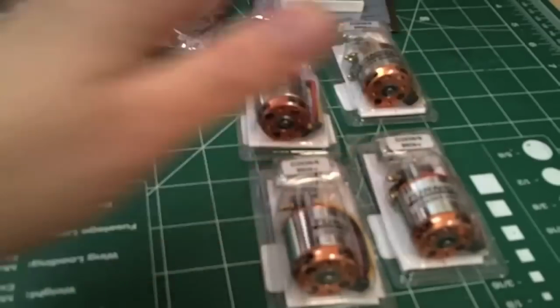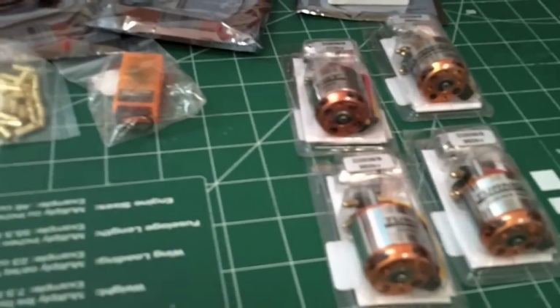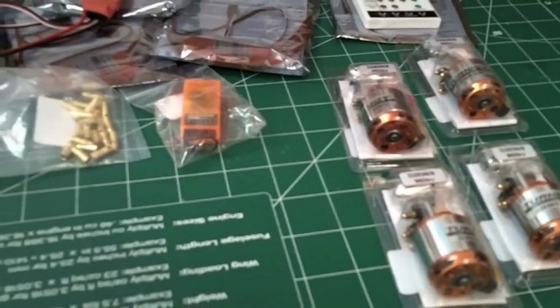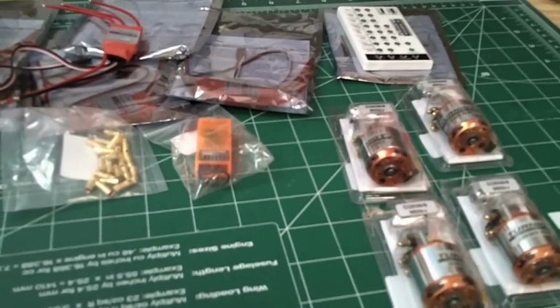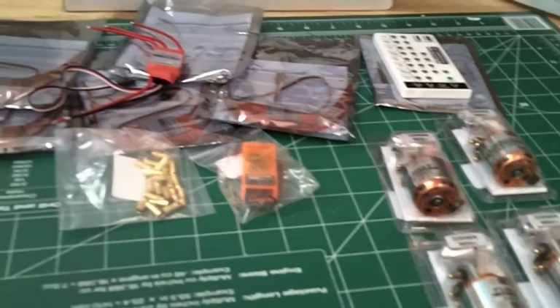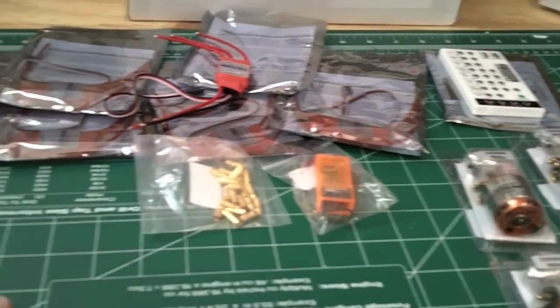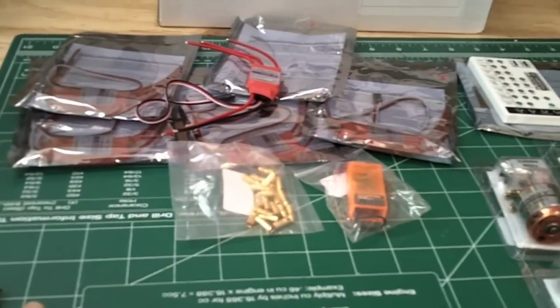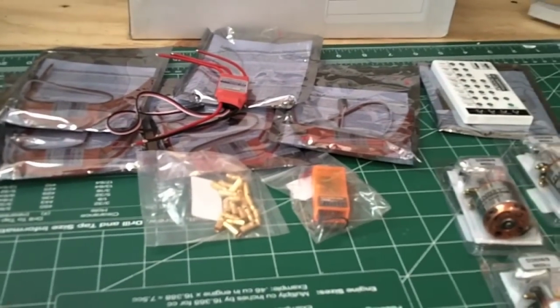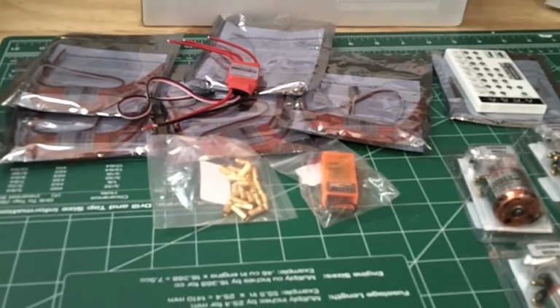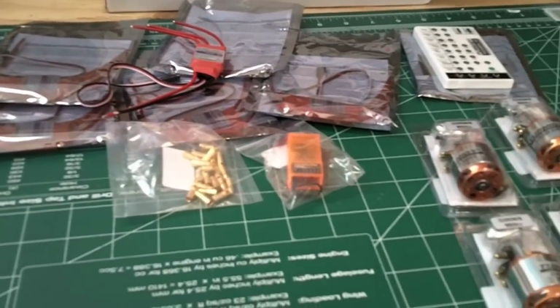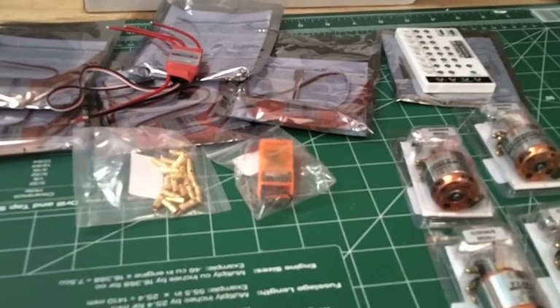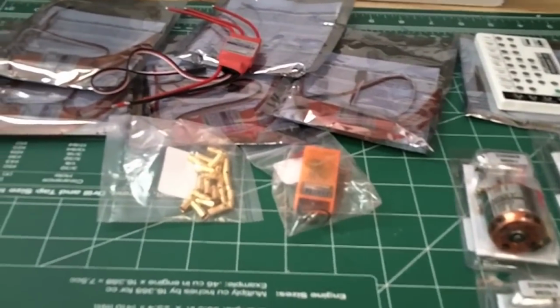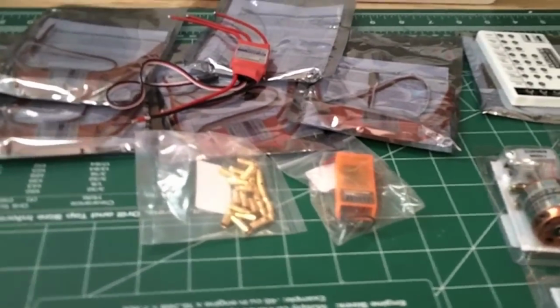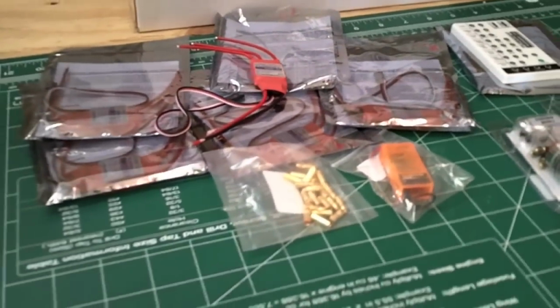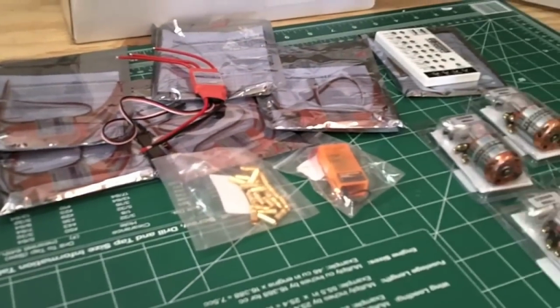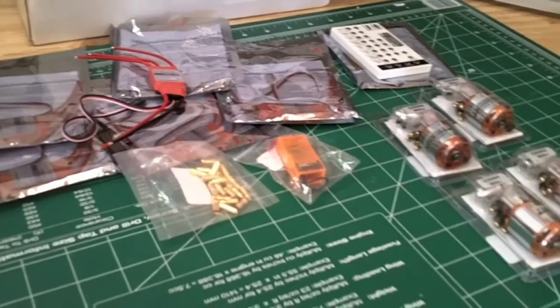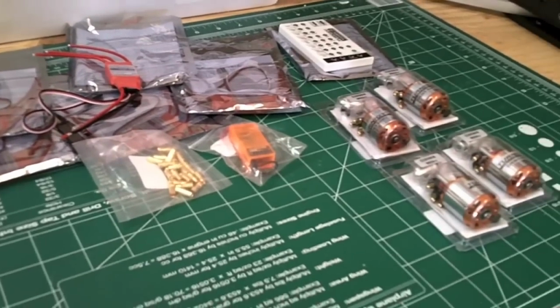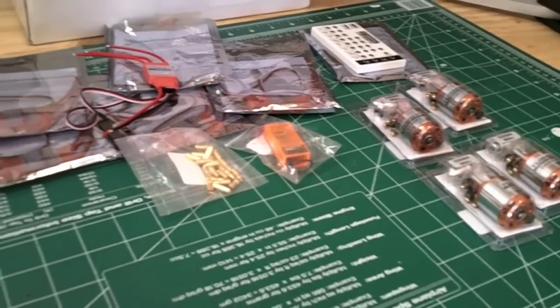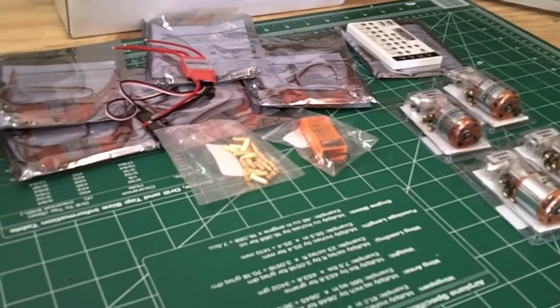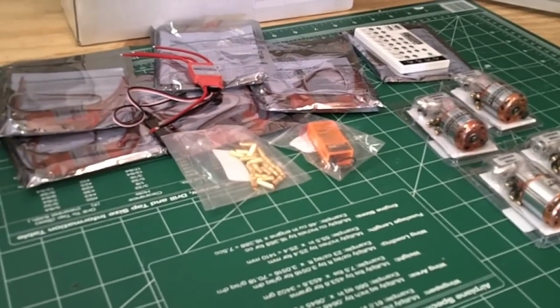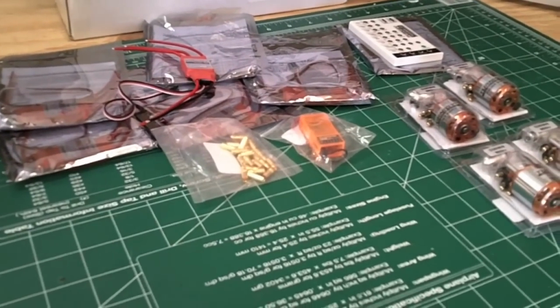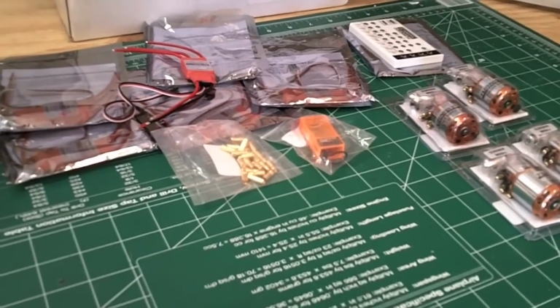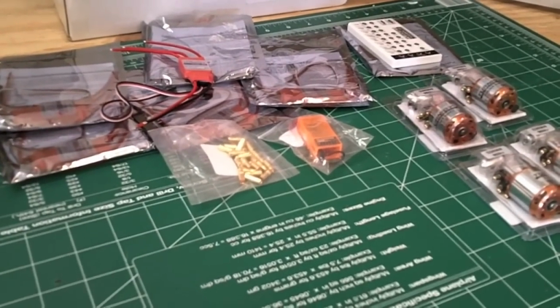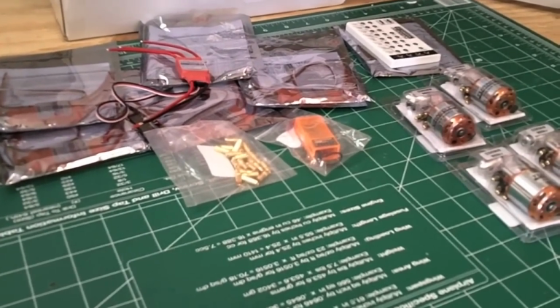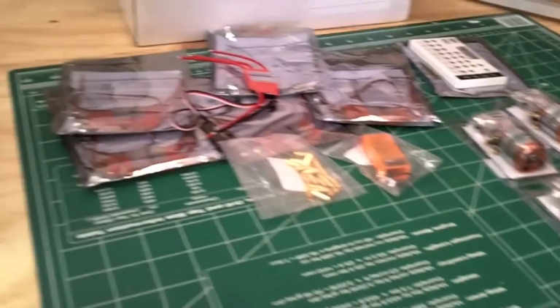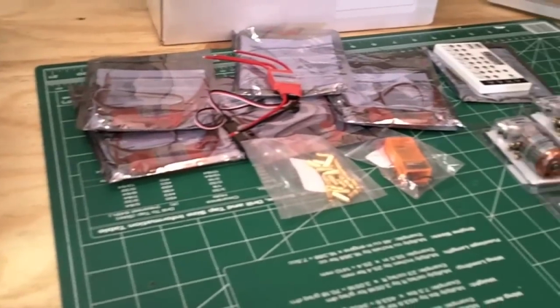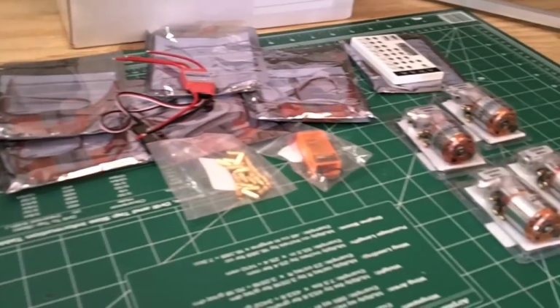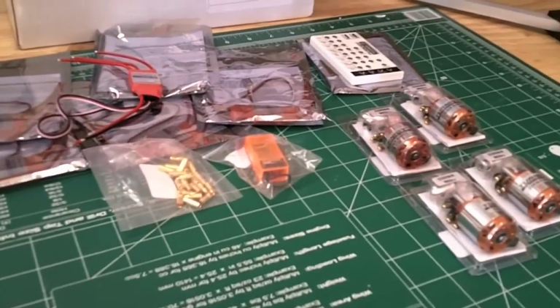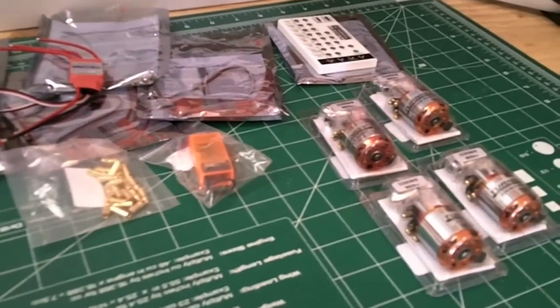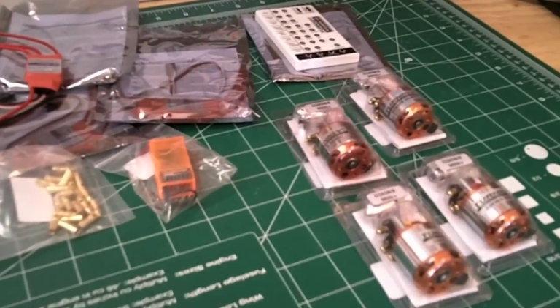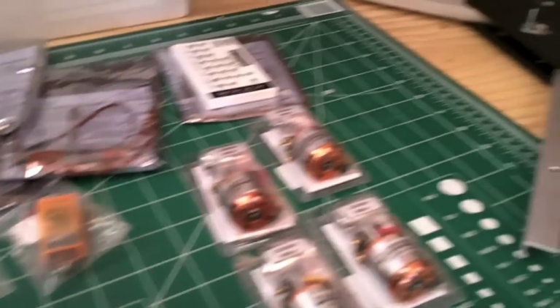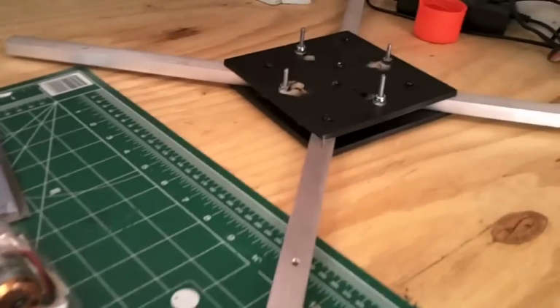So here we go, ready for the assembly and get rocking and rolling. I will take pictures along the way. I'm also going to include a slide with the cost breakdown, so if any of you are interested in making one, you'll know what it's going to cost if you do it yourself from scratch.